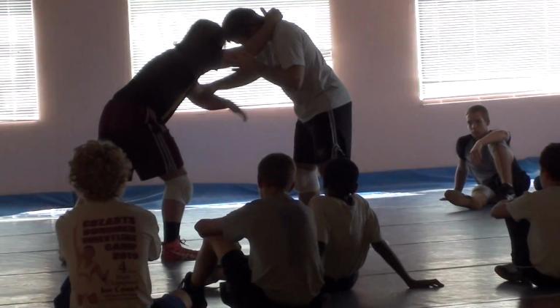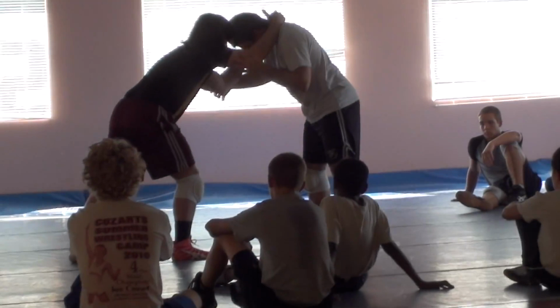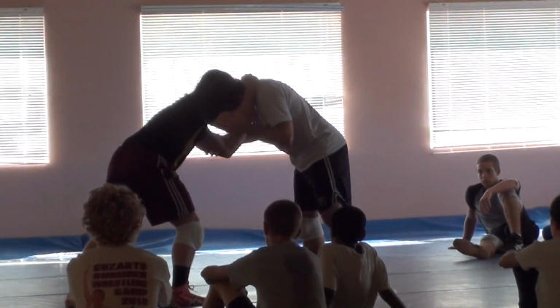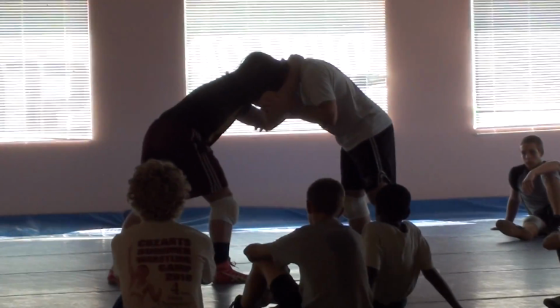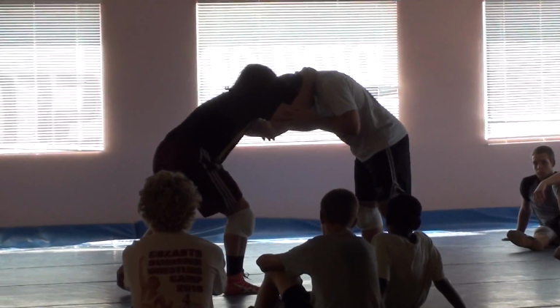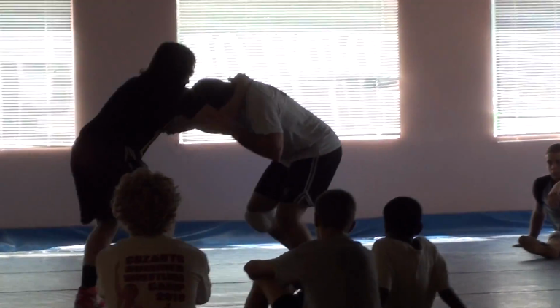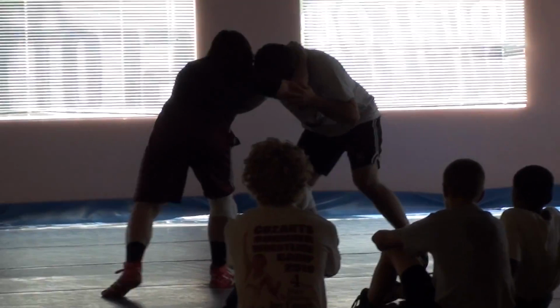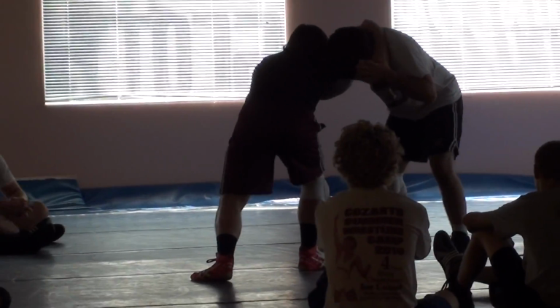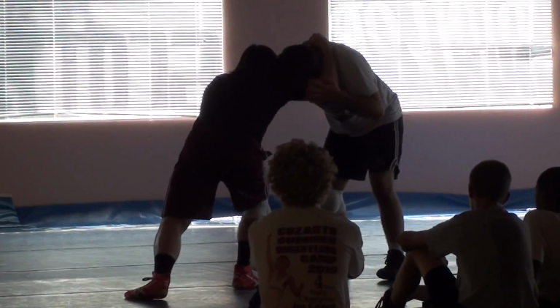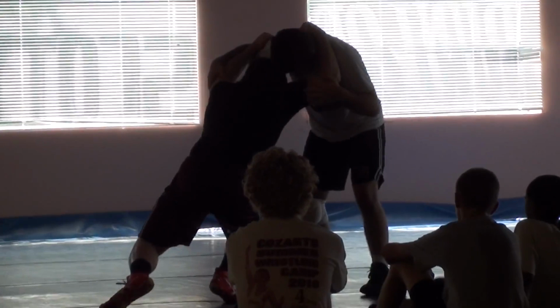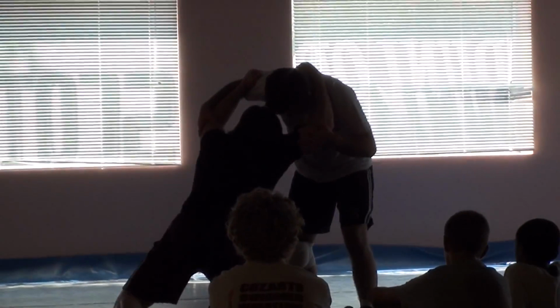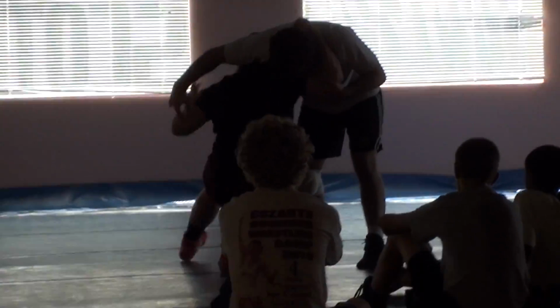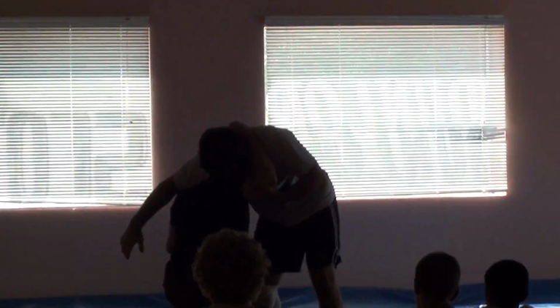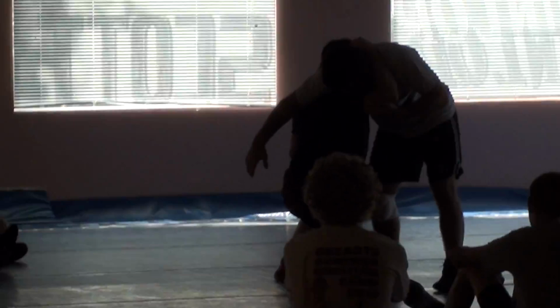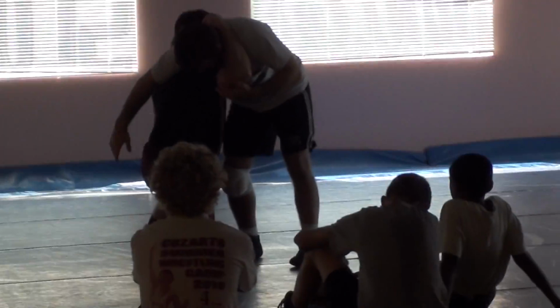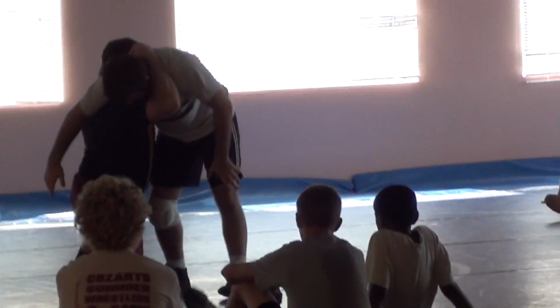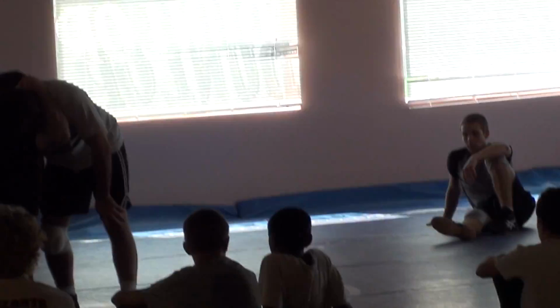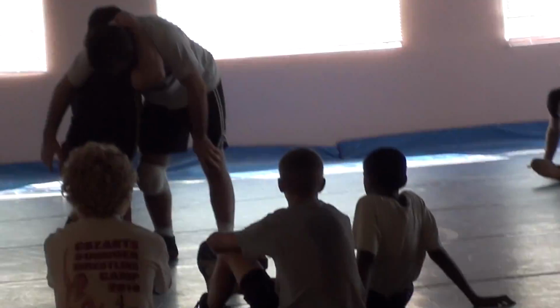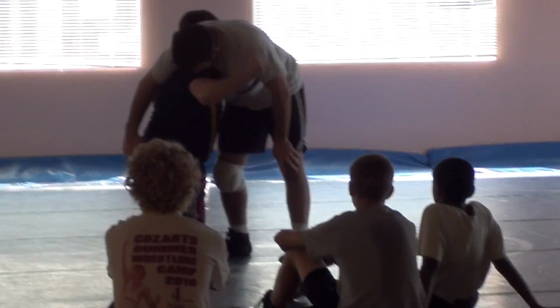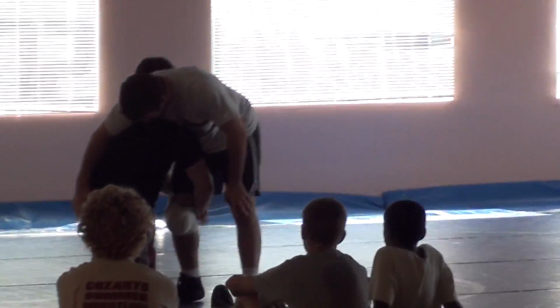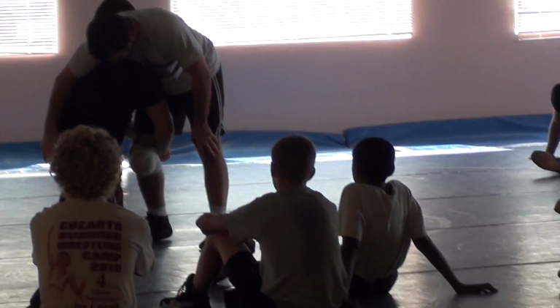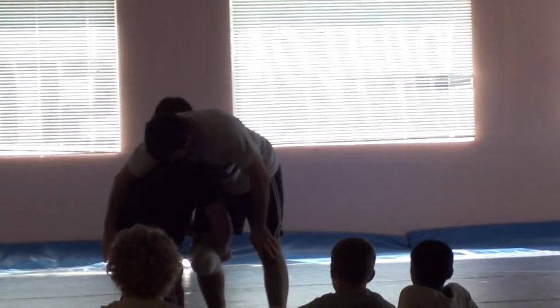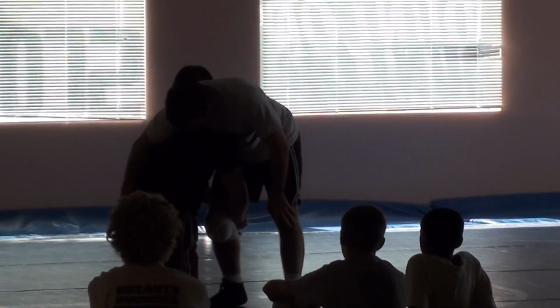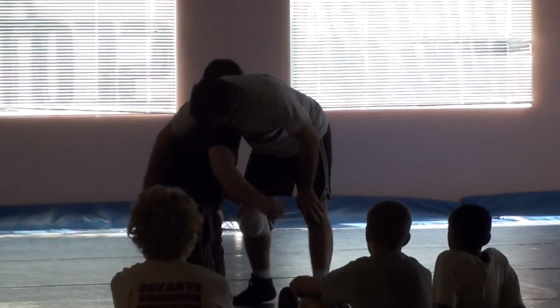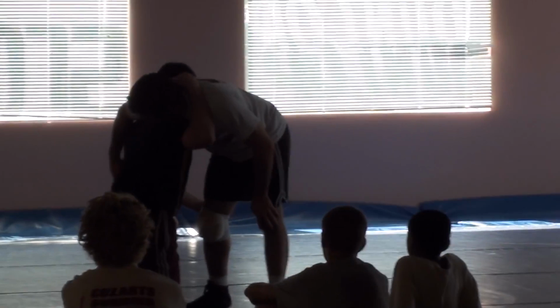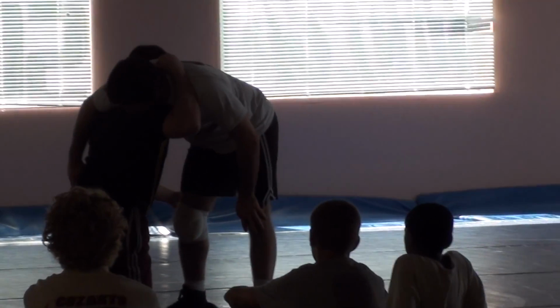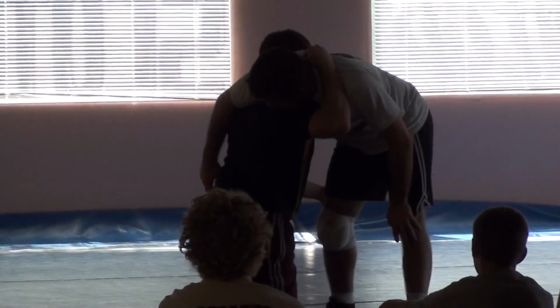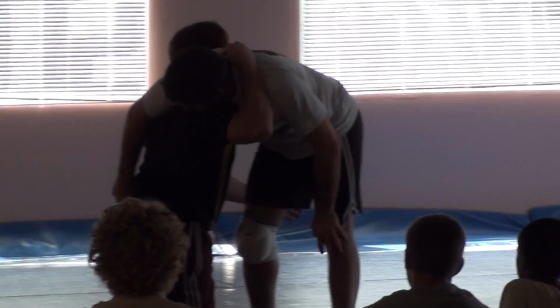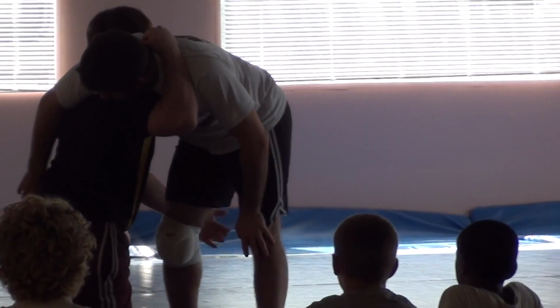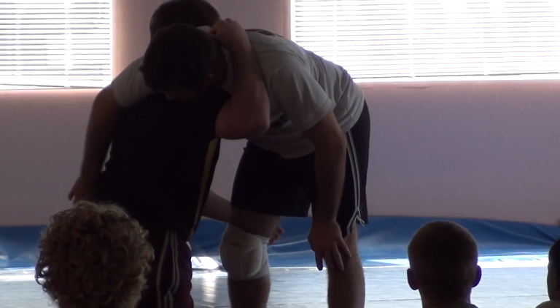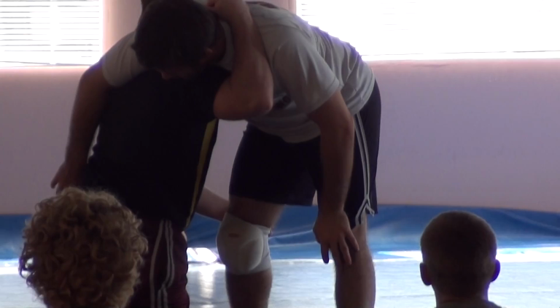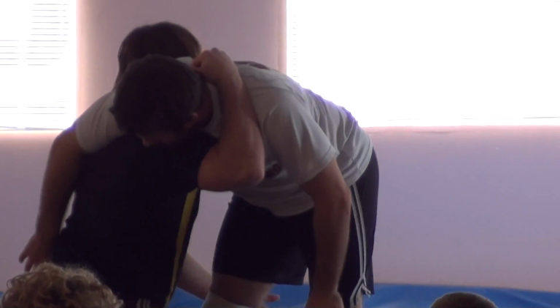Your knee hits the same way. I pull him, my knee hits, and my outside leg comes up. The only thing that's missing is this — it's the same exact thing as a high crotch. You hold on to the head, I come up, you can even attack the leg right here.